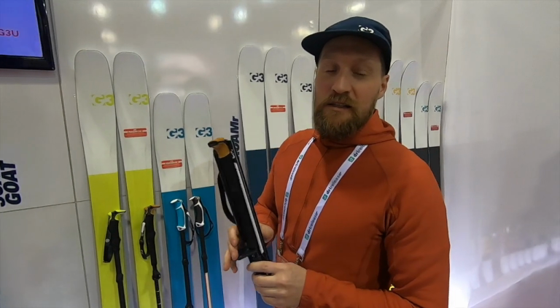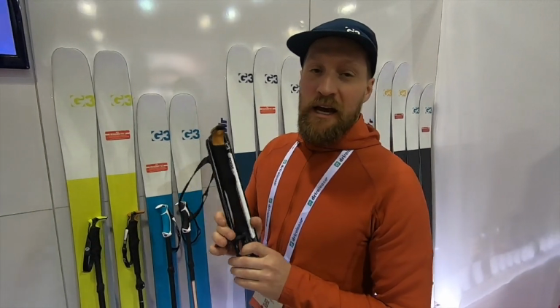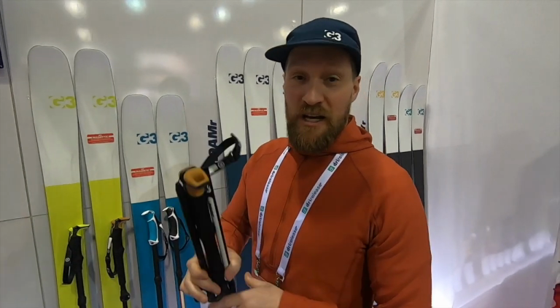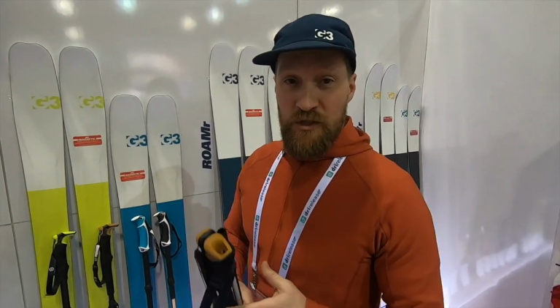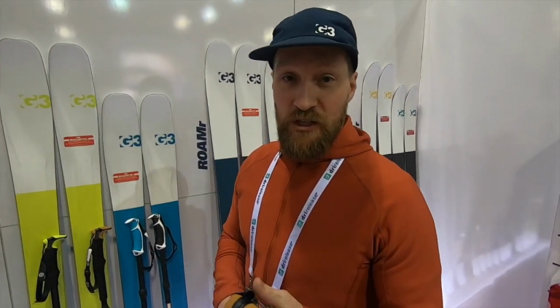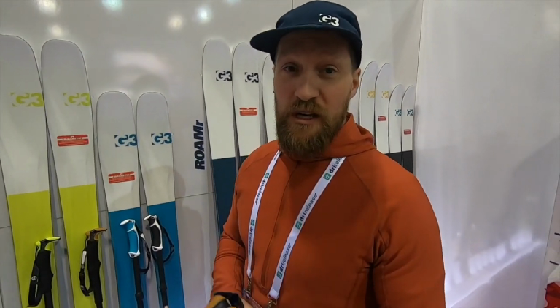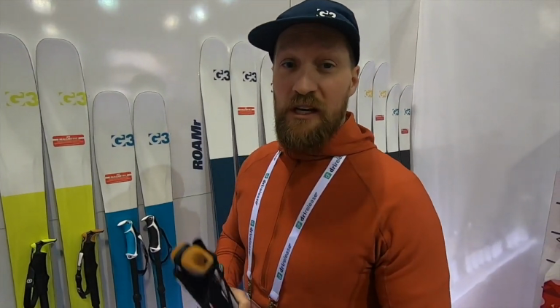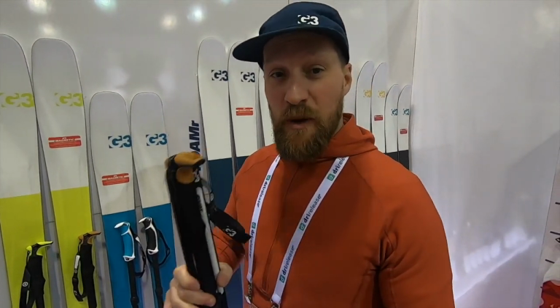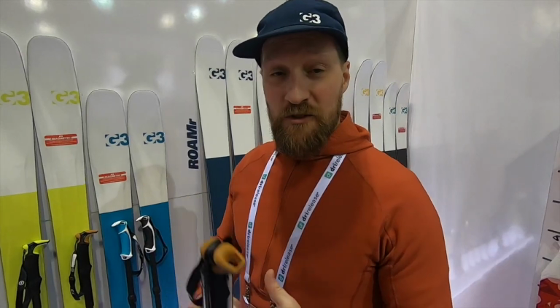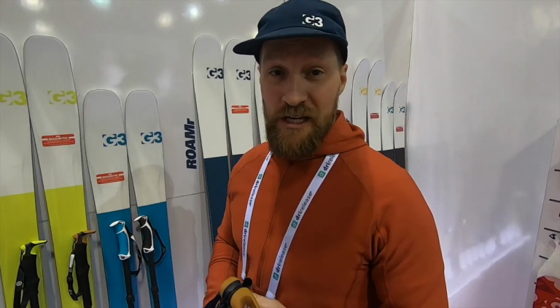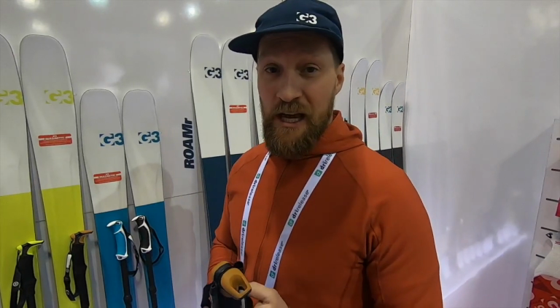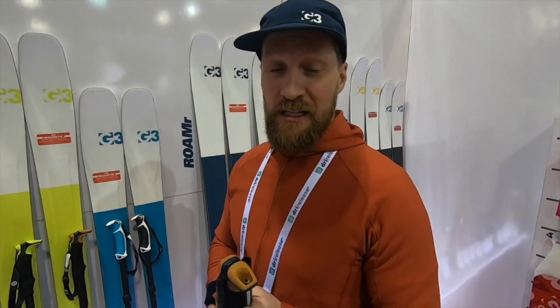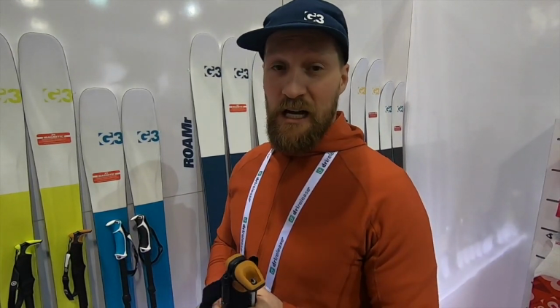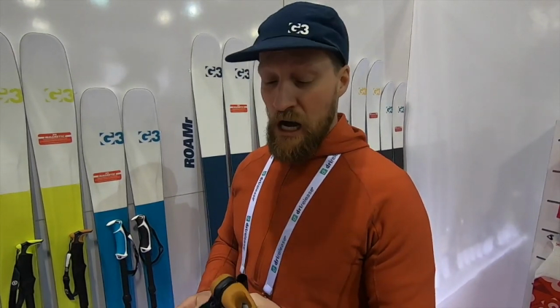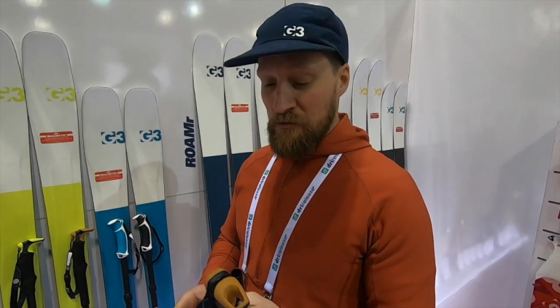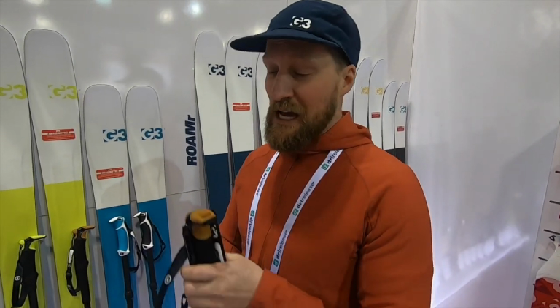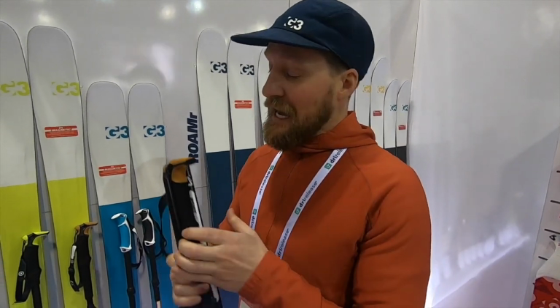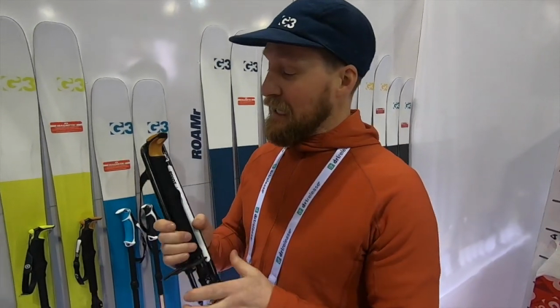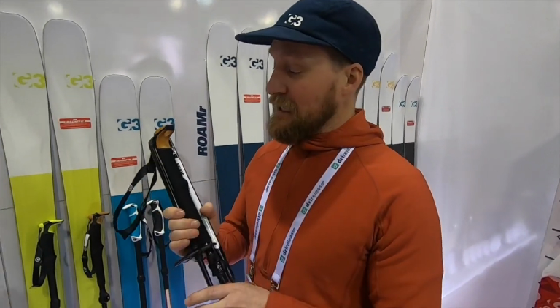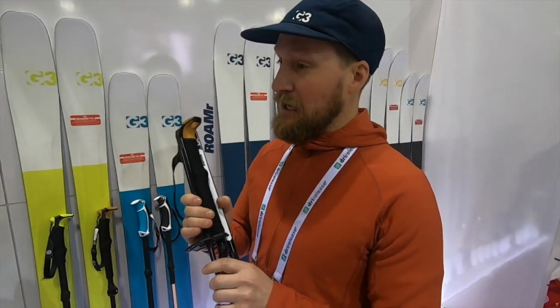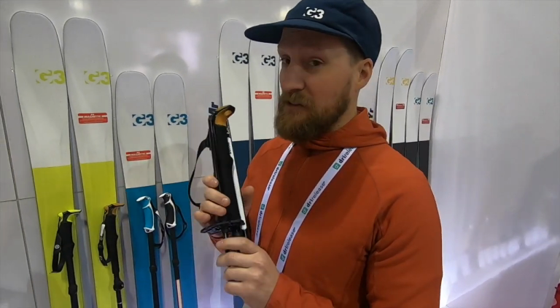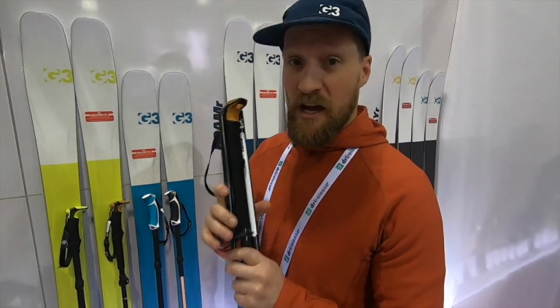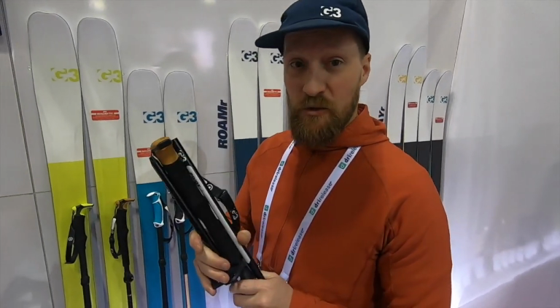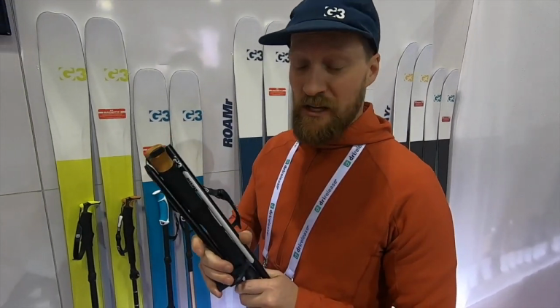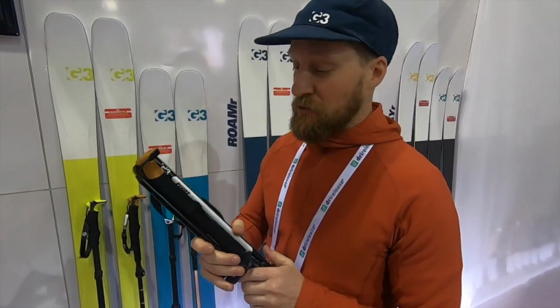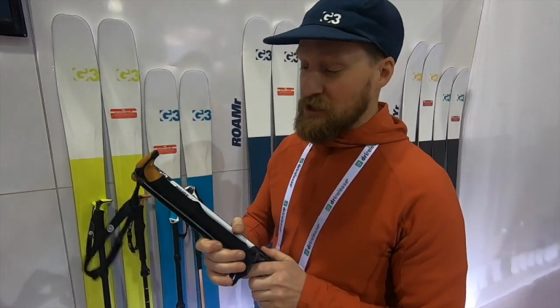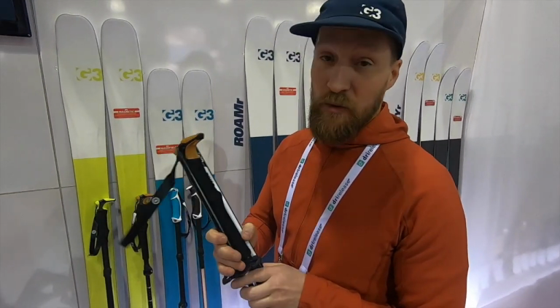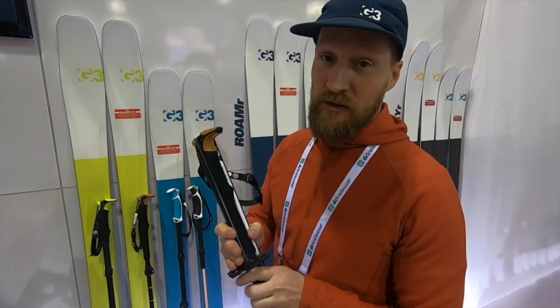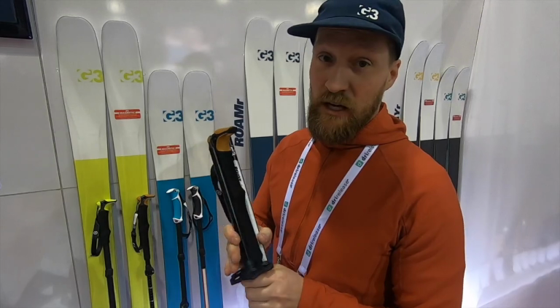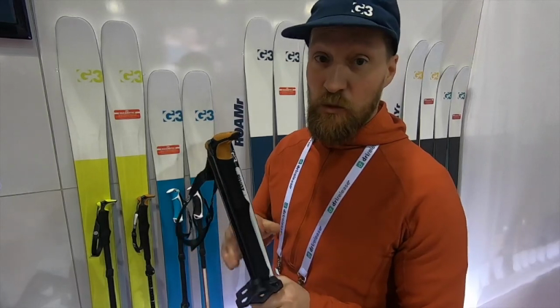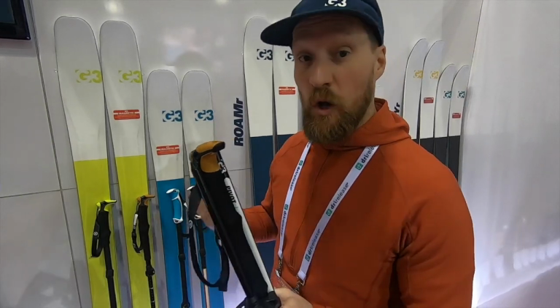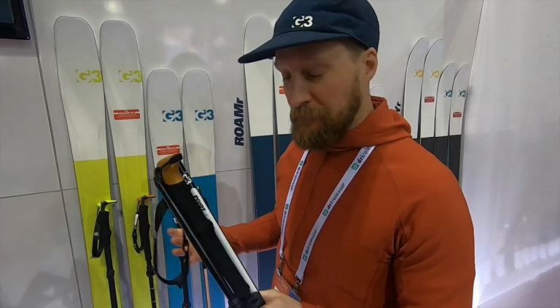Hey, I'm Dustin with G3 here with BackcountrySkiinCanada.com and at the Outdoor Retailer we're going to talk about the new pole line.